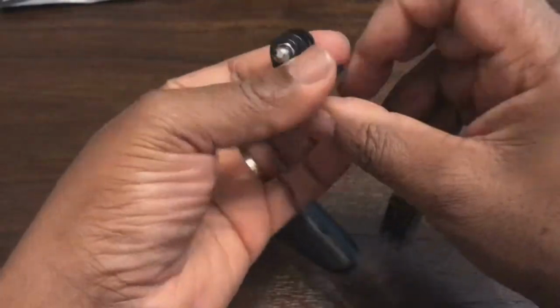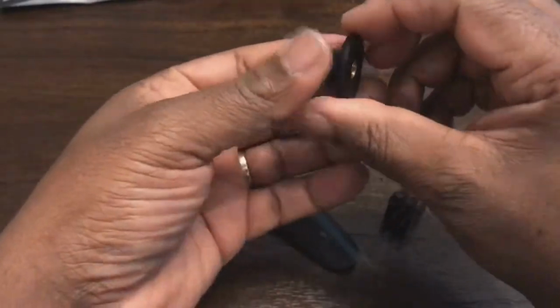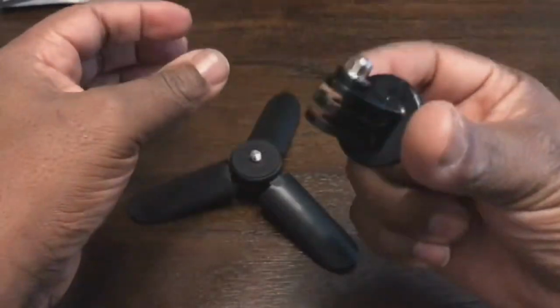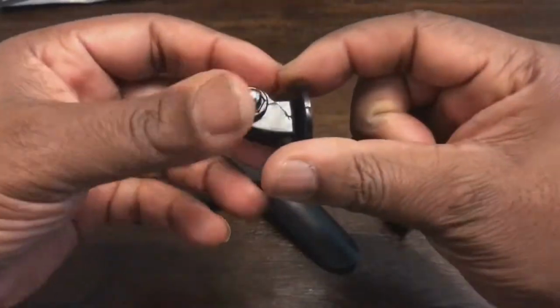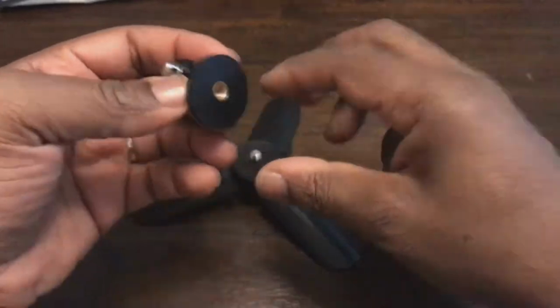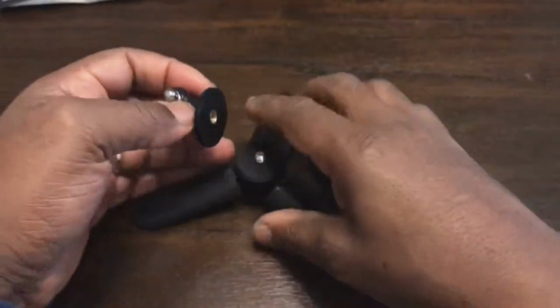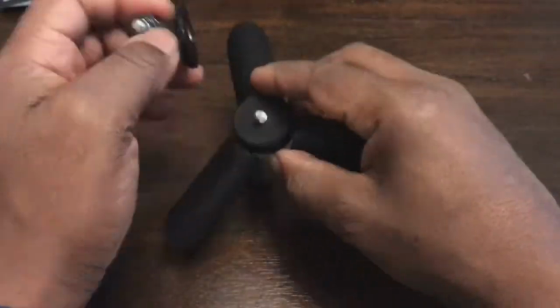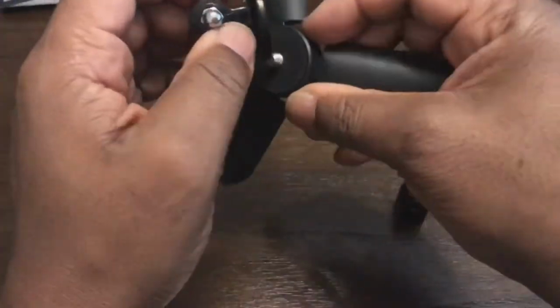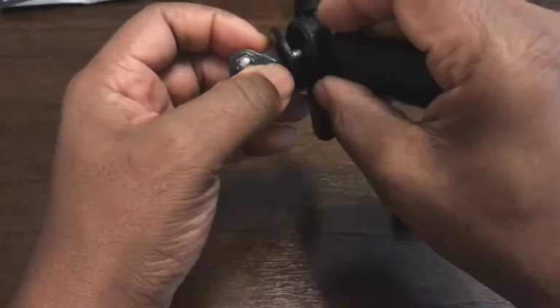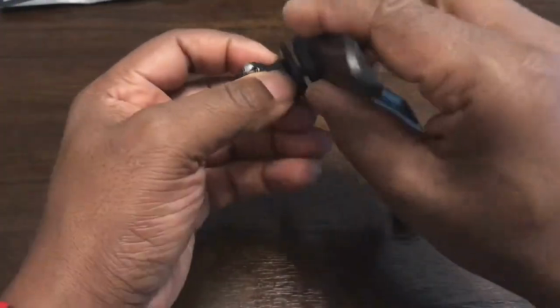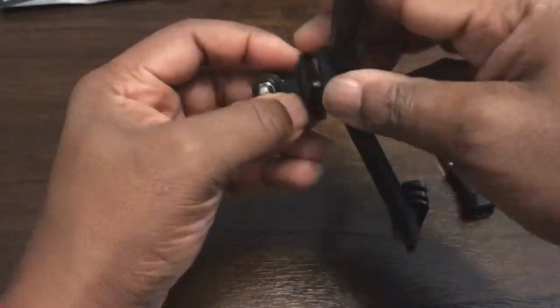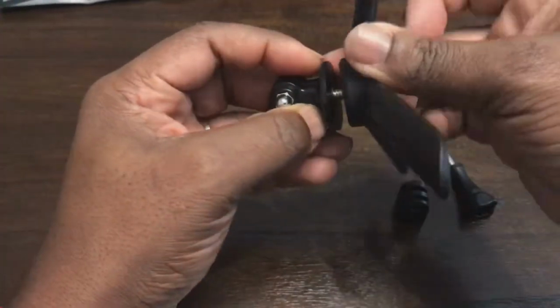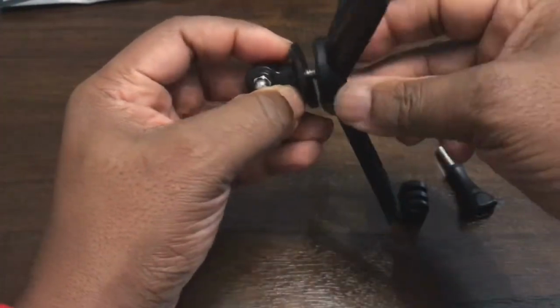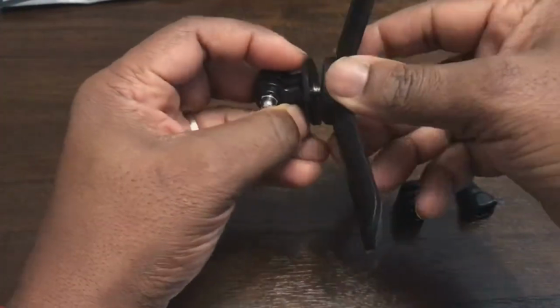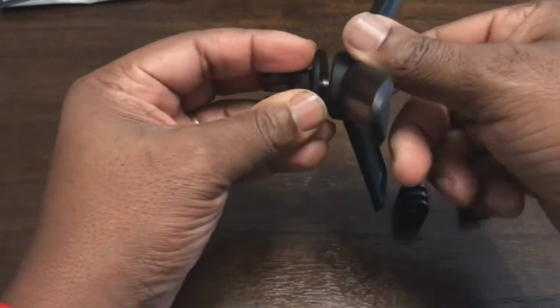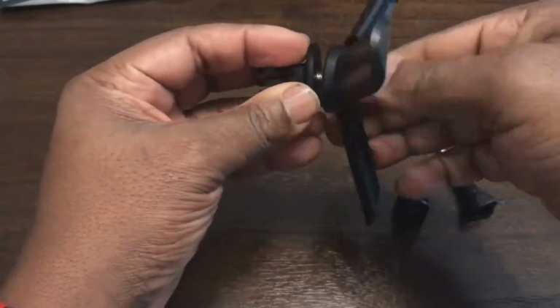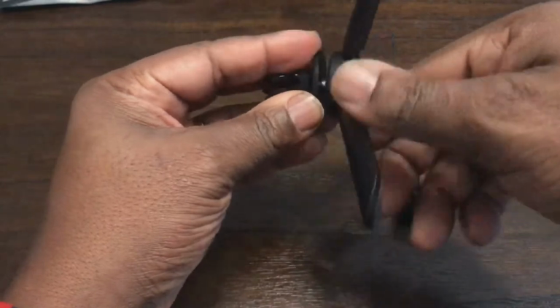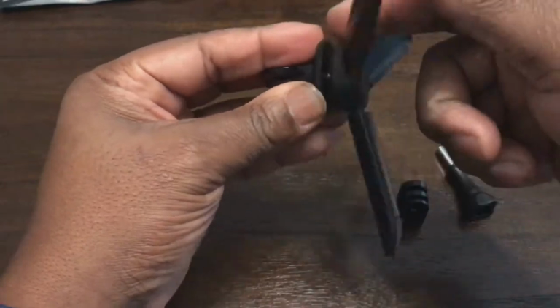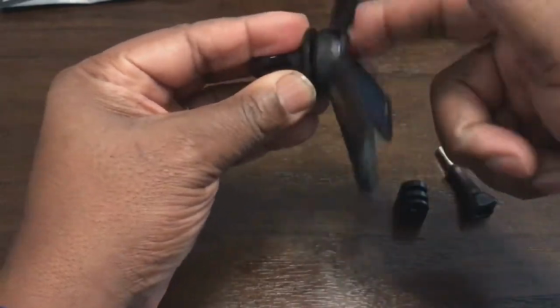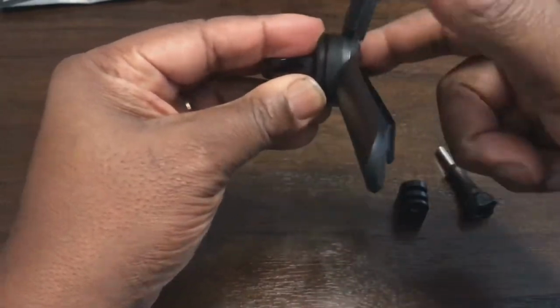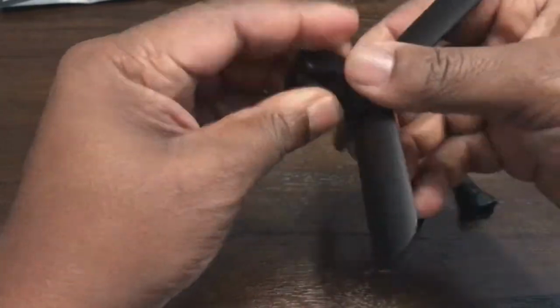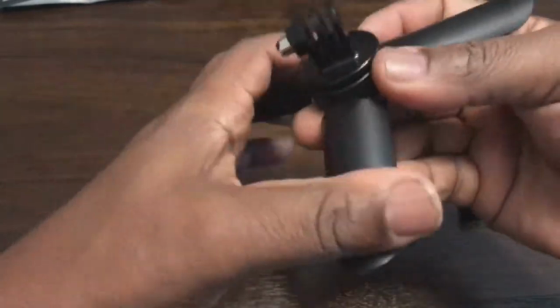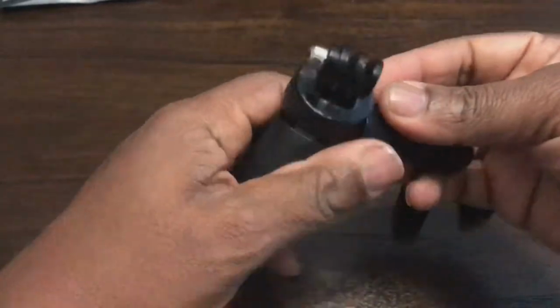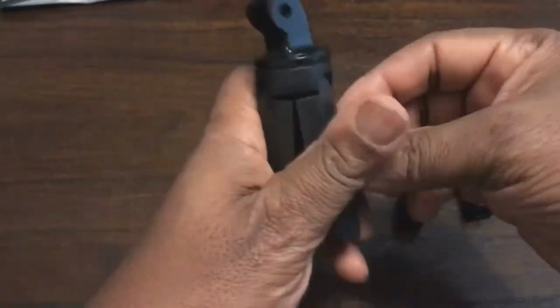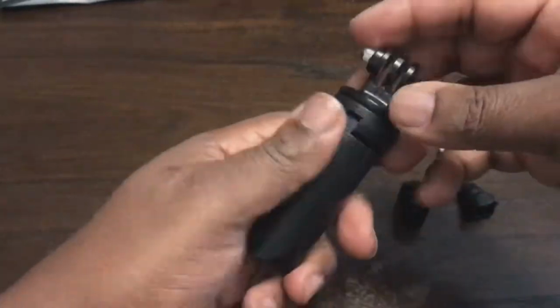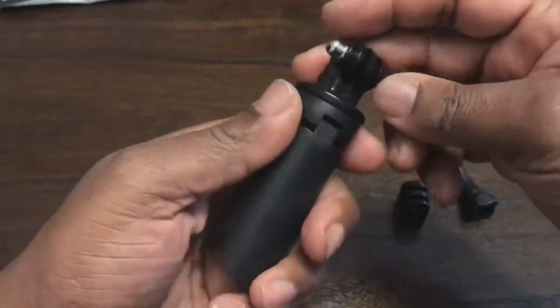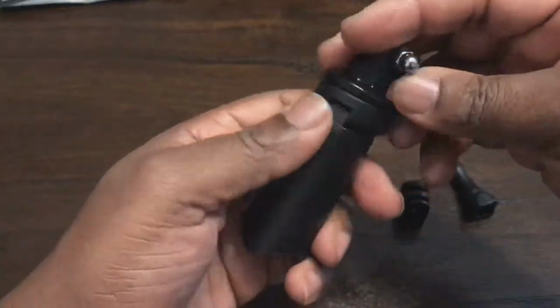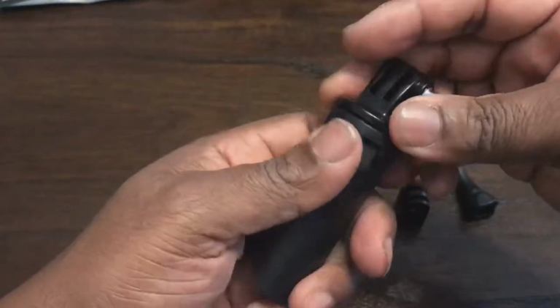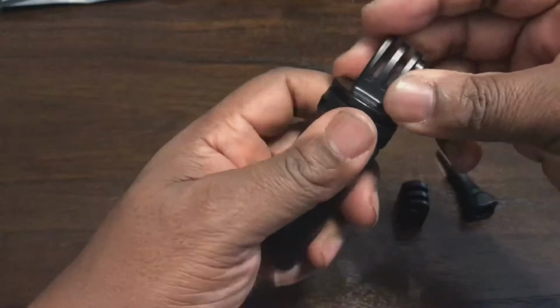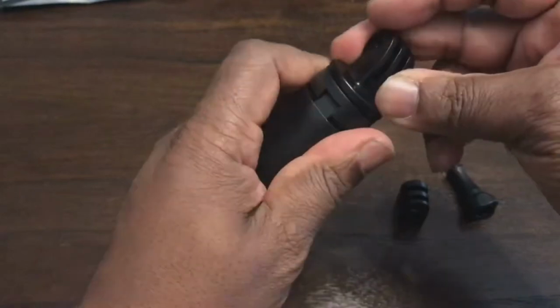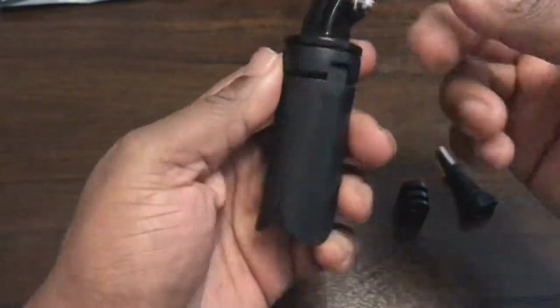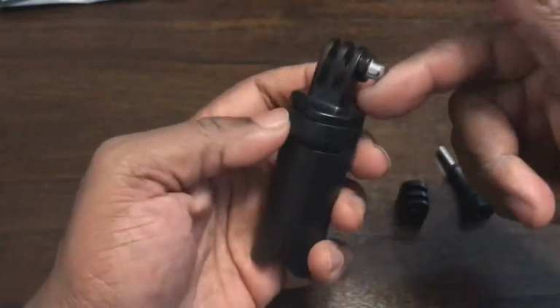It has a wide base, as you can see. I'll show you on this mini tripod — it fits quite nicely on there.